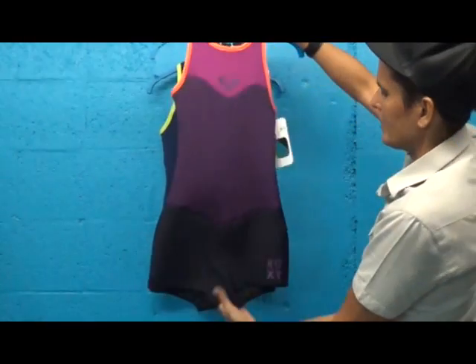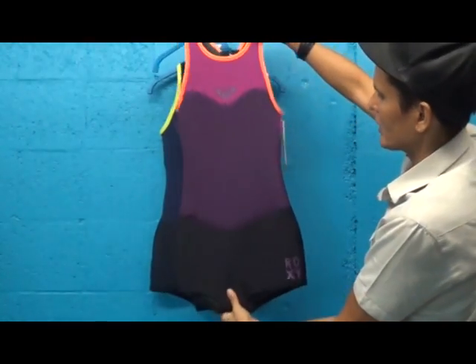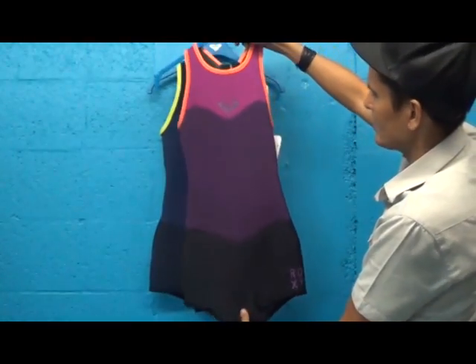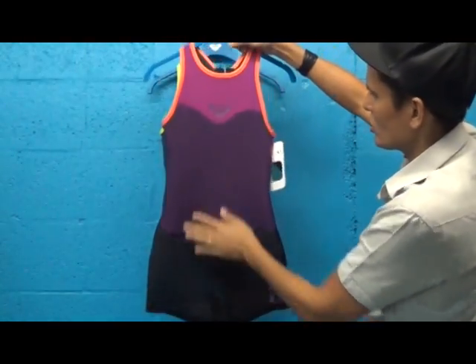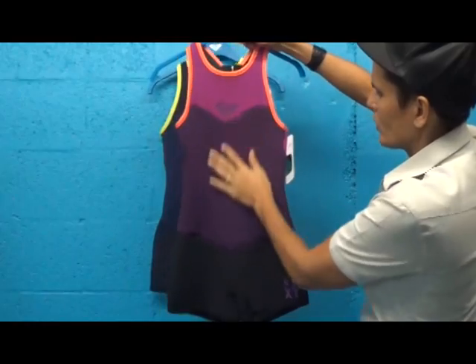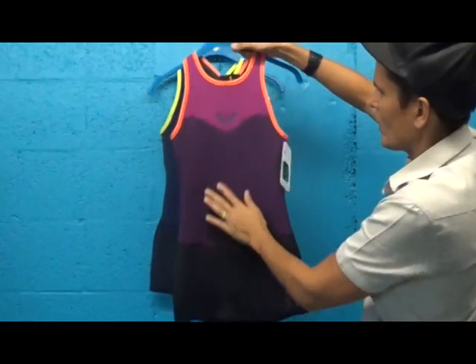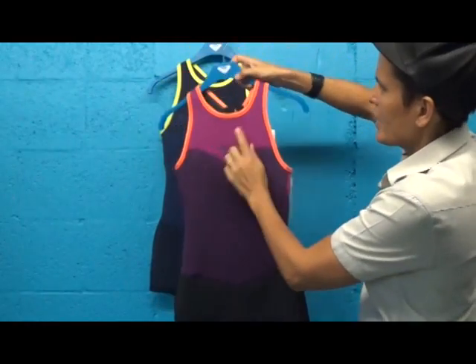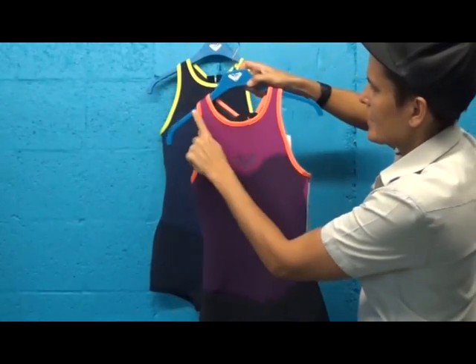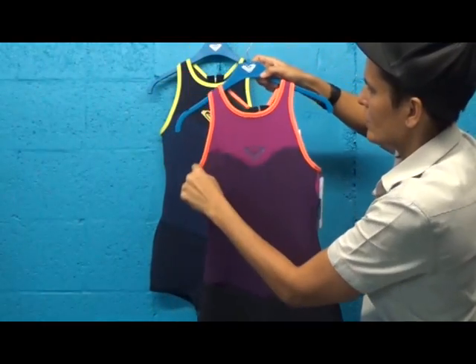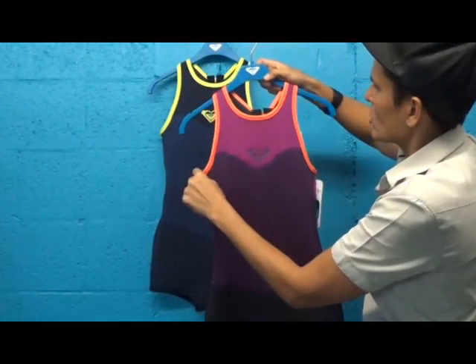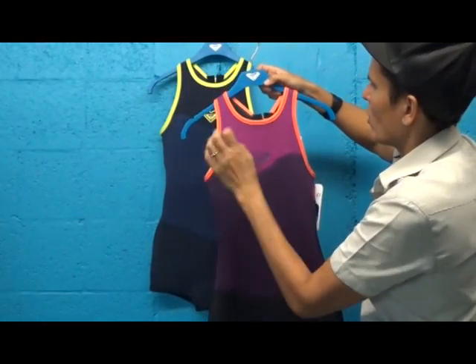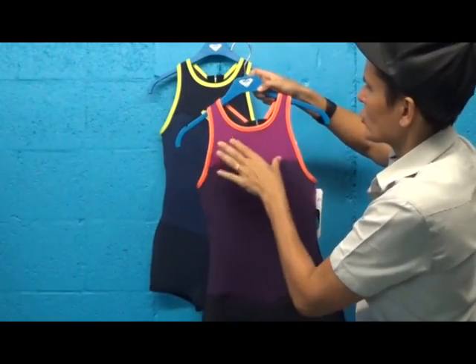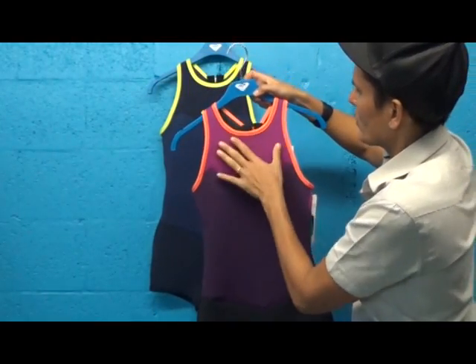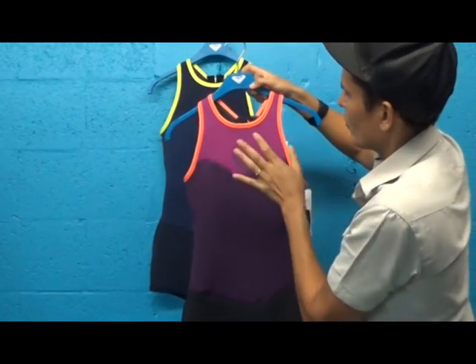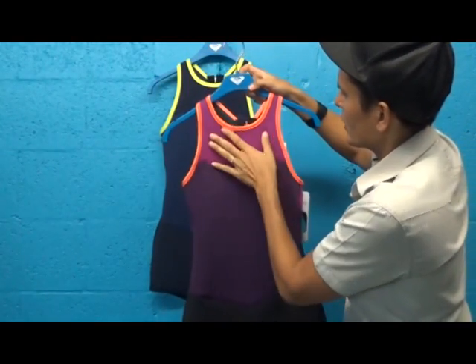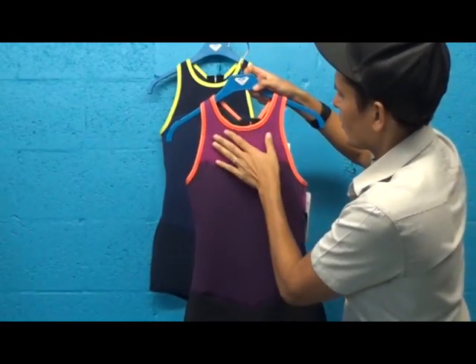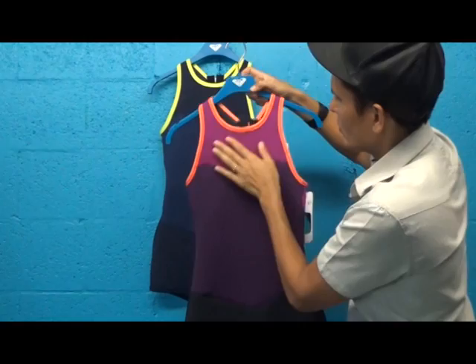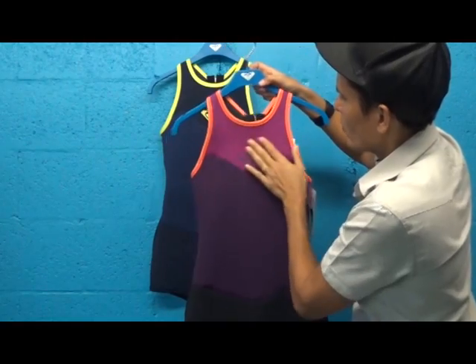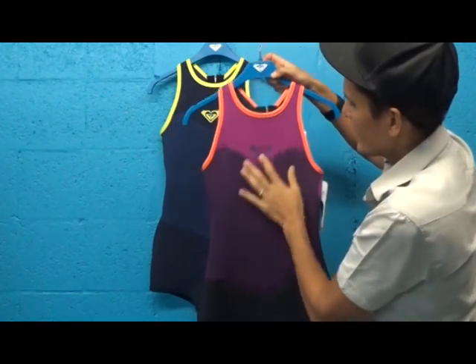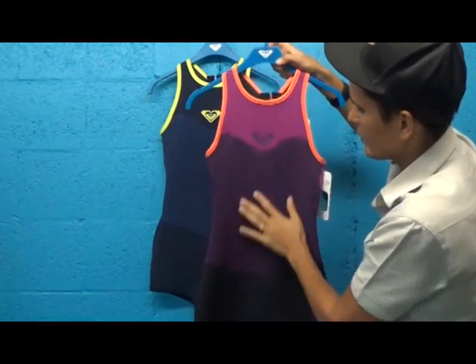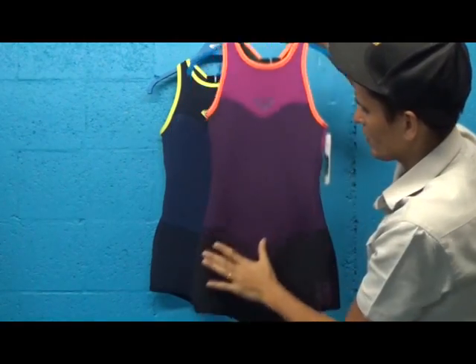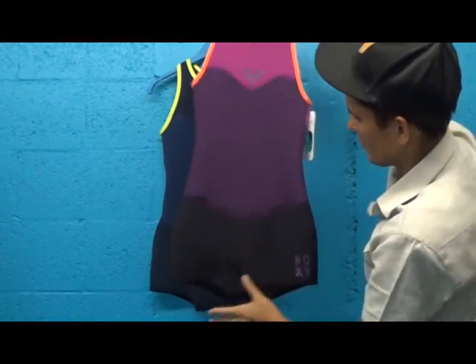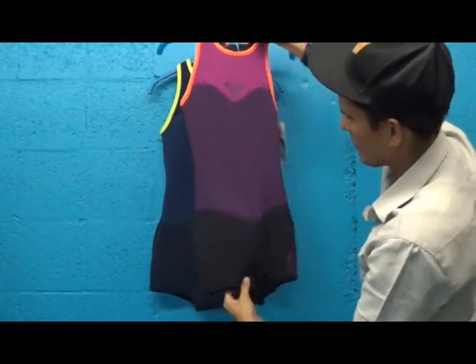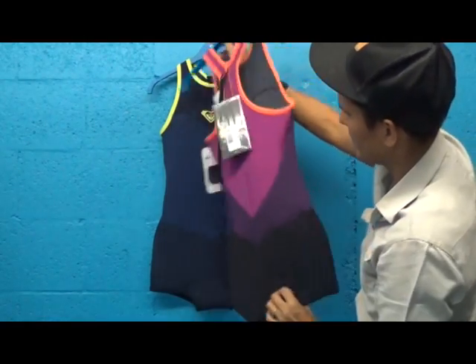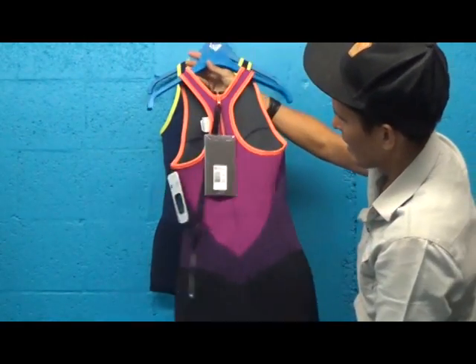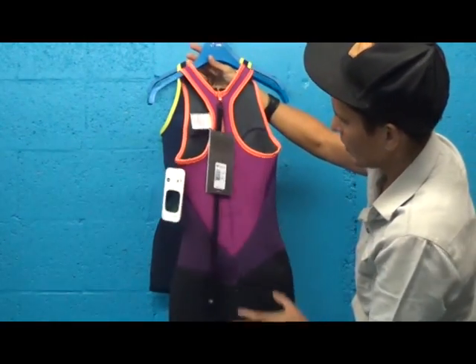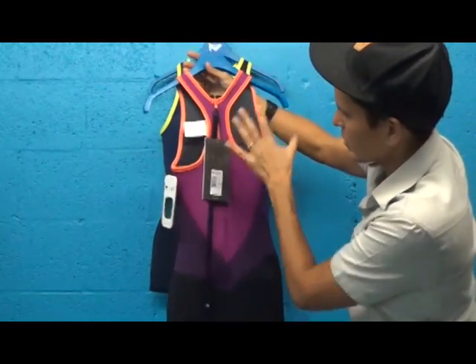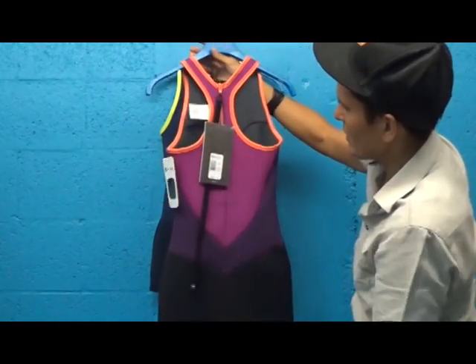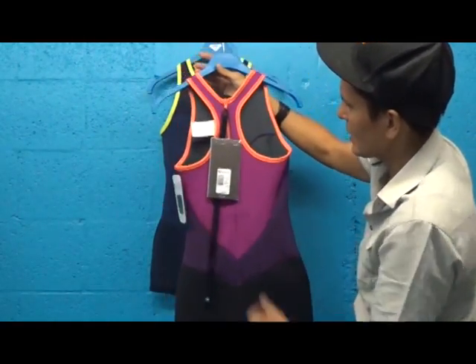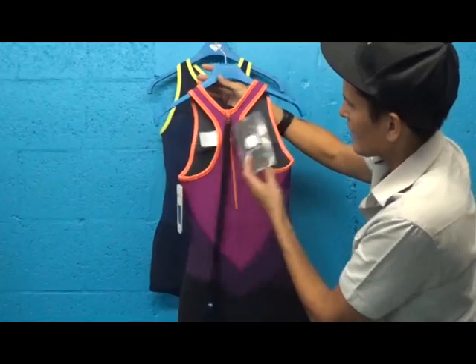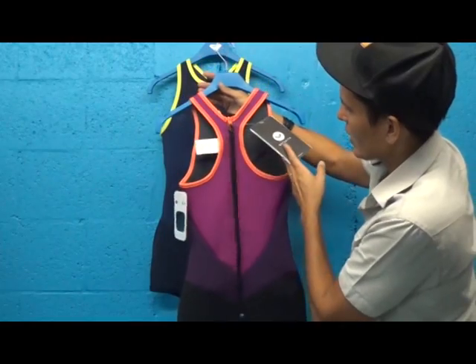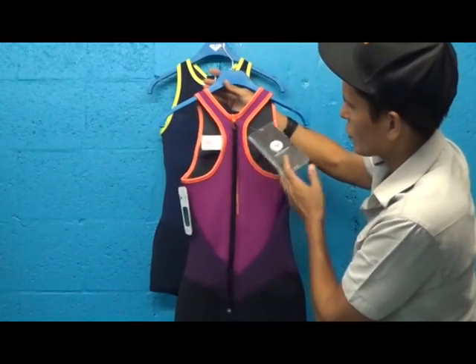Identical again in construction, different color way. Nice hits of this sort of orange with the lighter purple with more red in it, and the darker purple and a black bottom. It really breaks the suit up nicely and gives it a lot of contour.